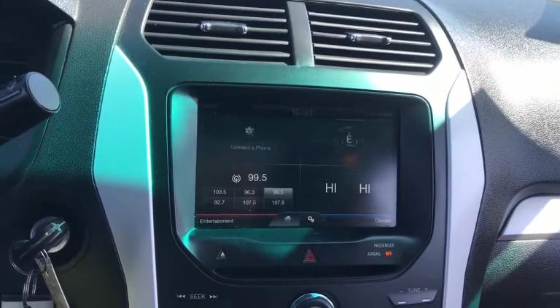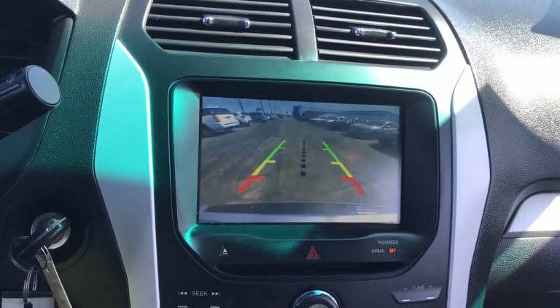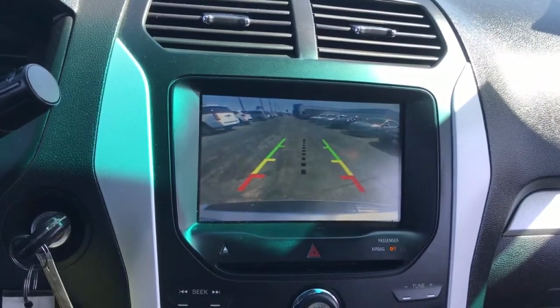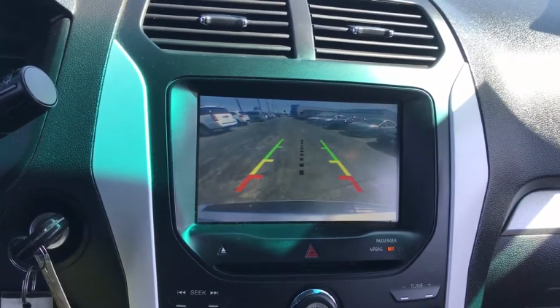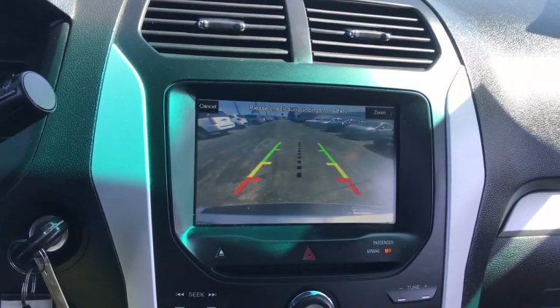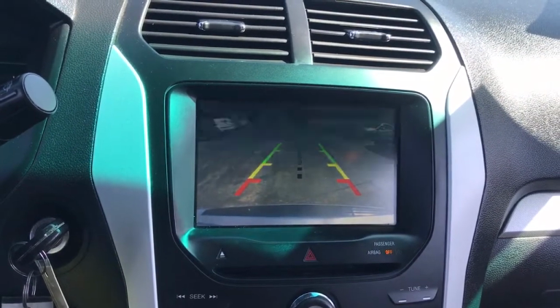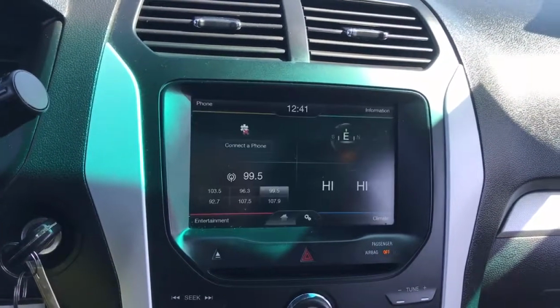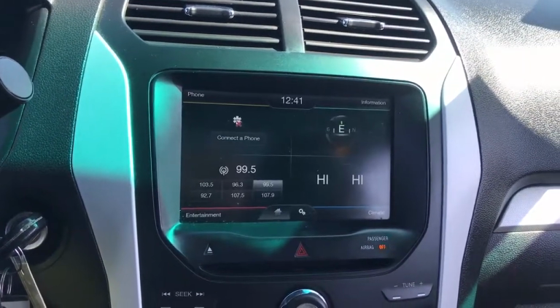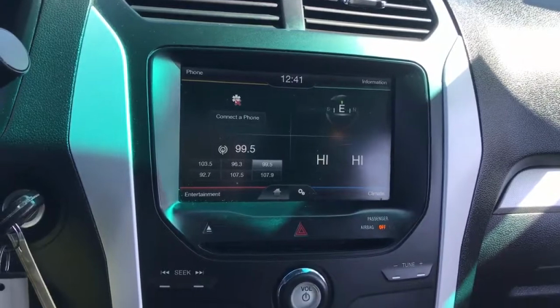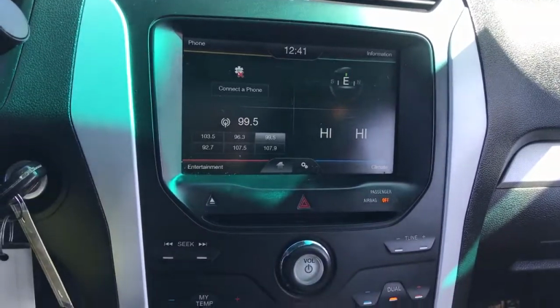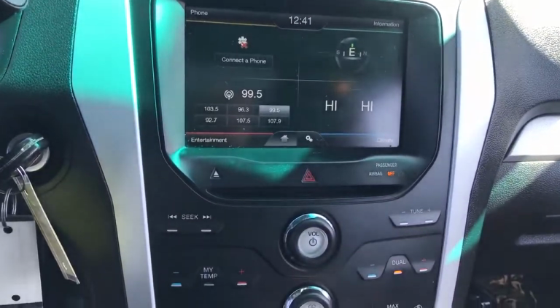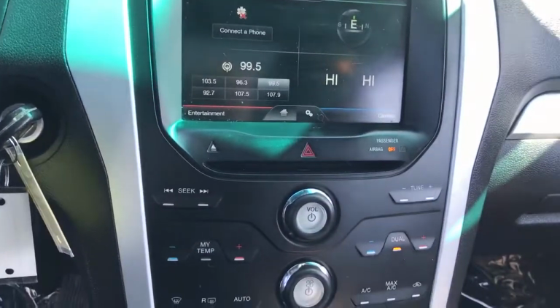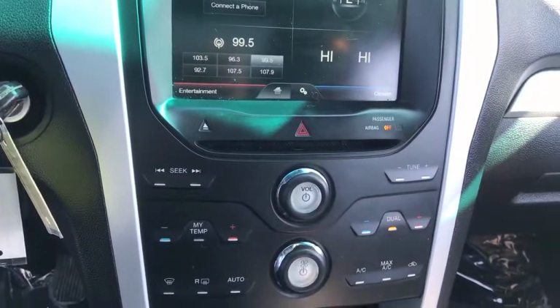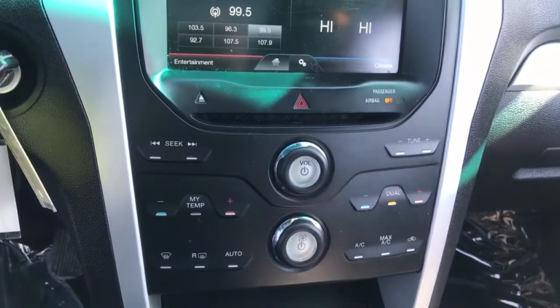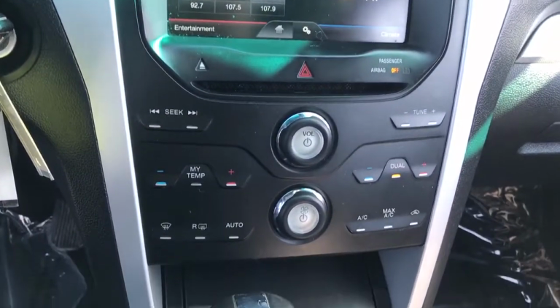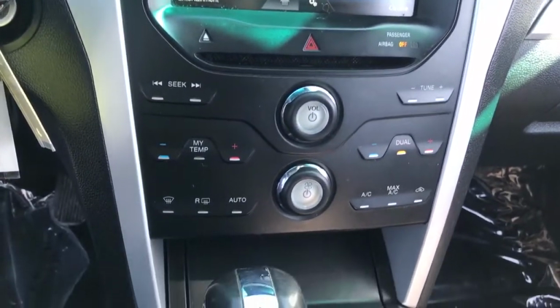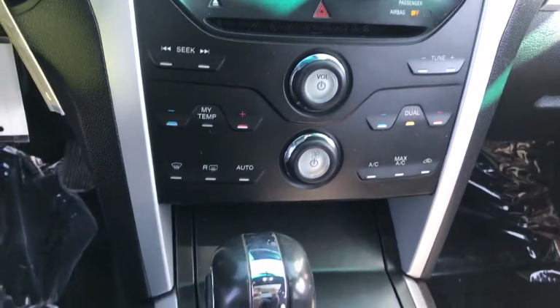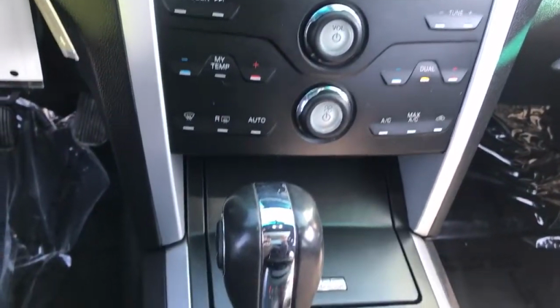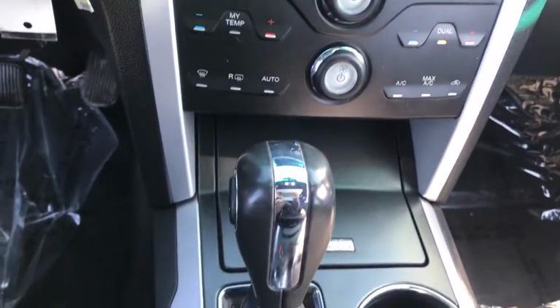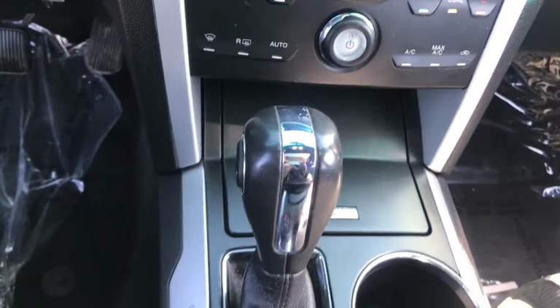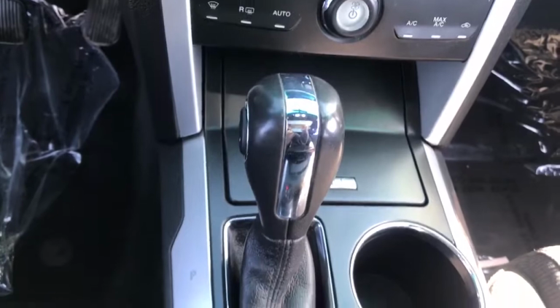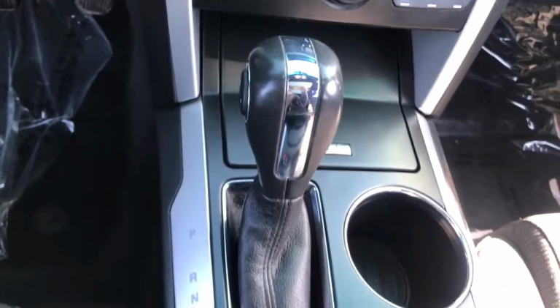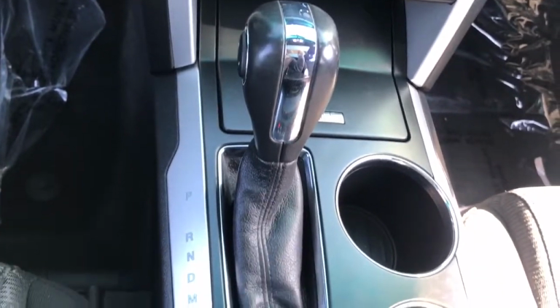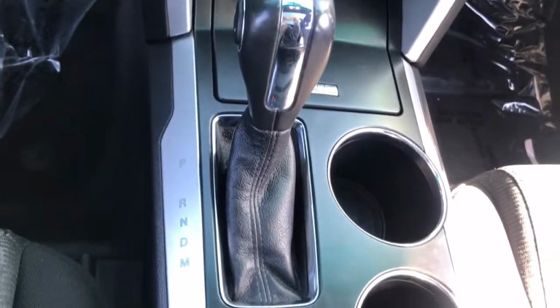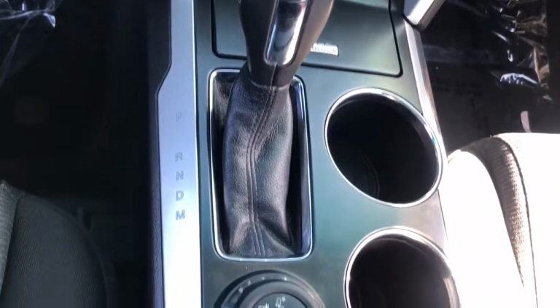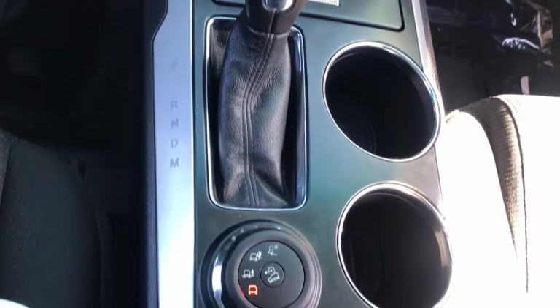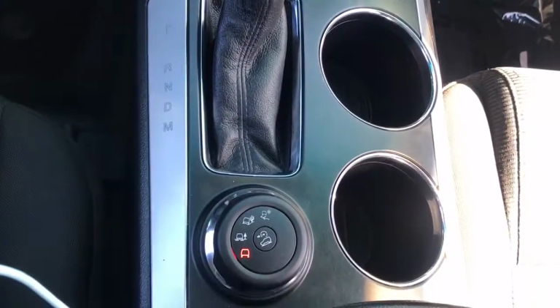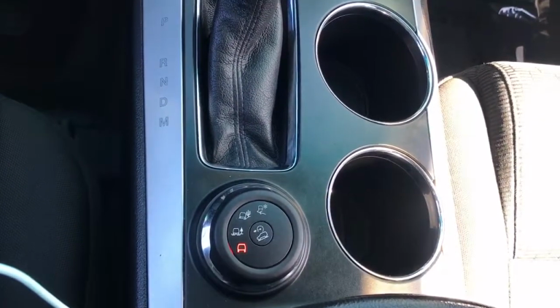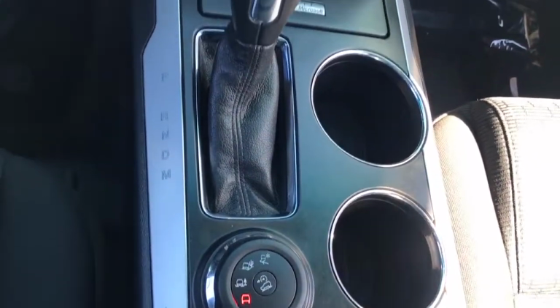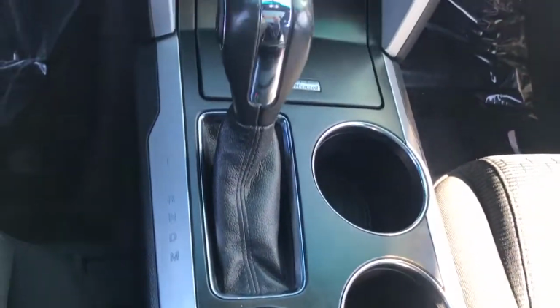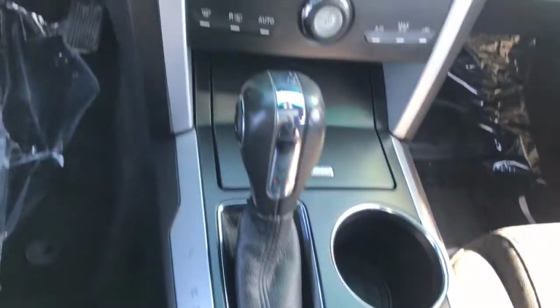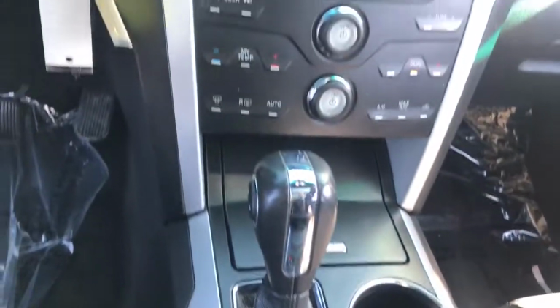Keyless entry, four-wheel drive, fog lamps, satellite radio, heated mirrors, power driver seat, third row seat, Bluetooth connection, steering wheel audio controls, aluminum wheels.